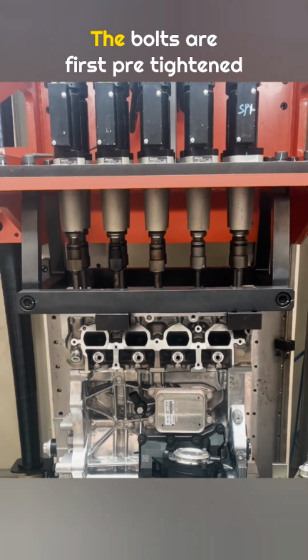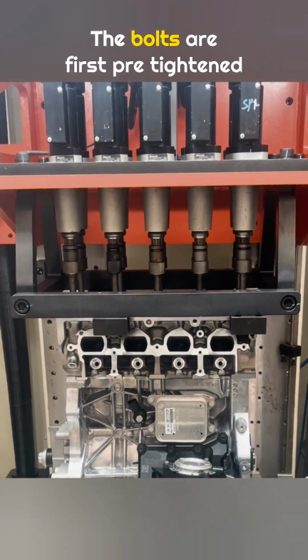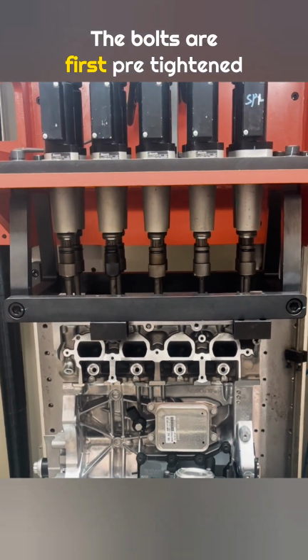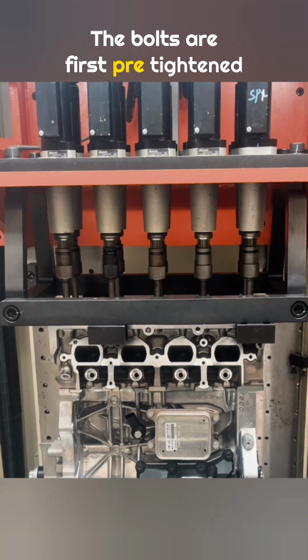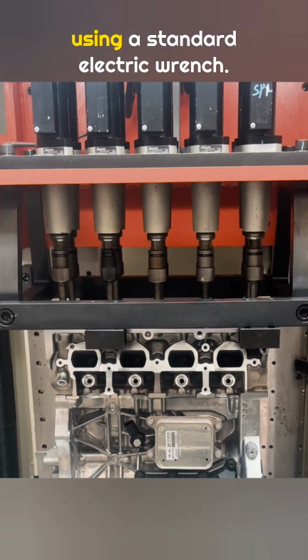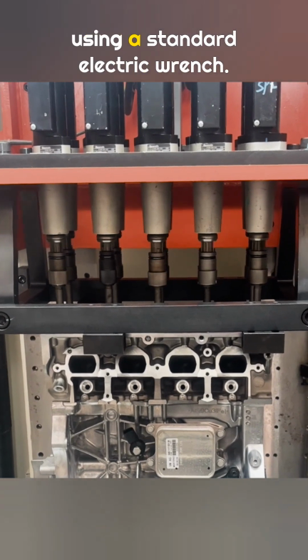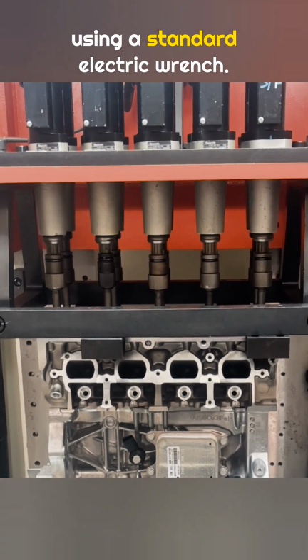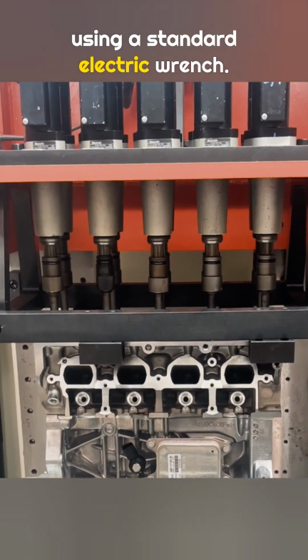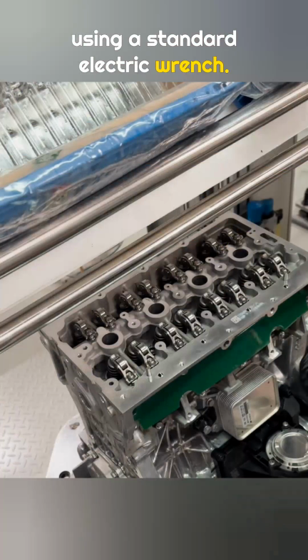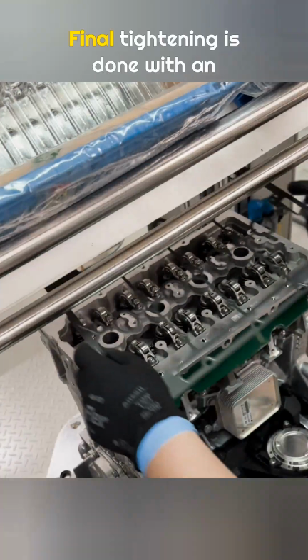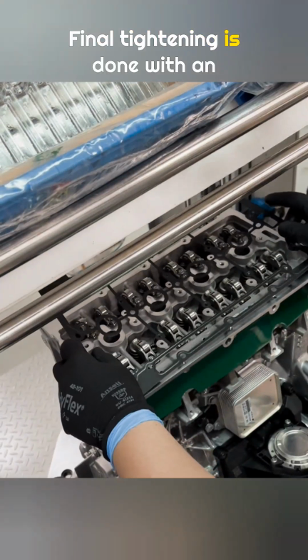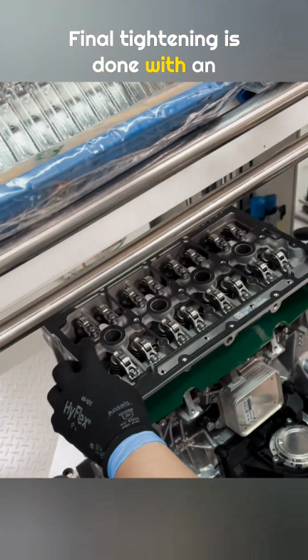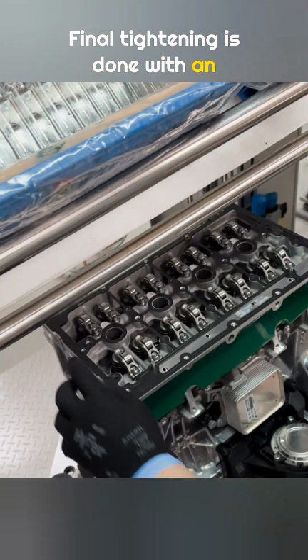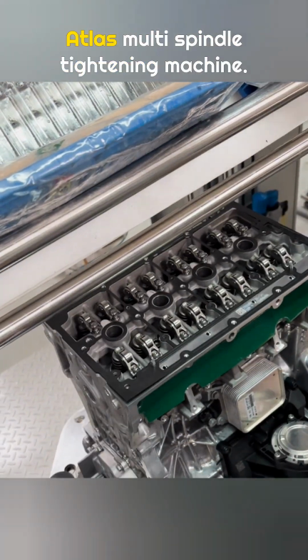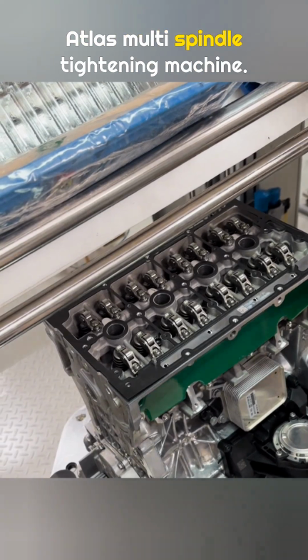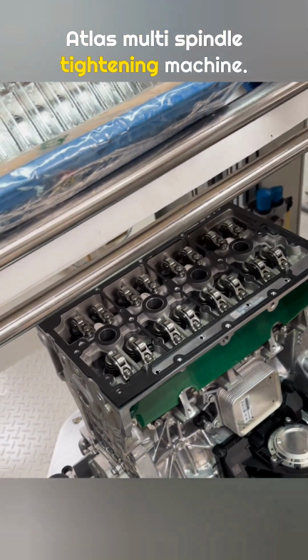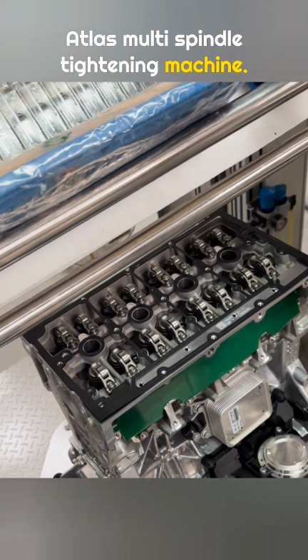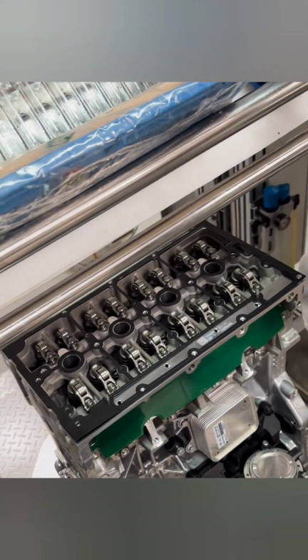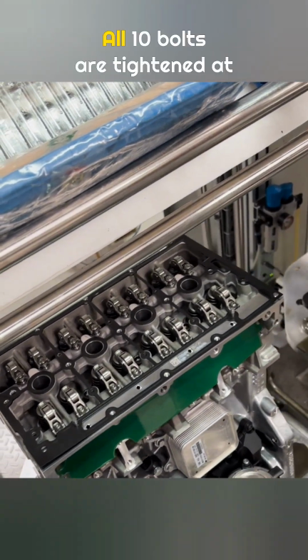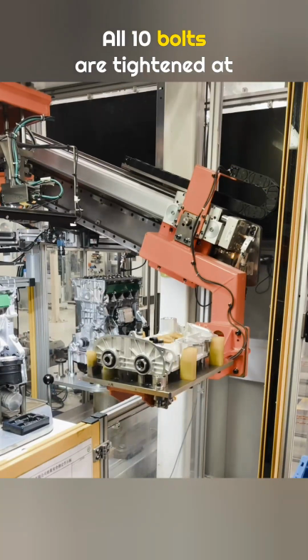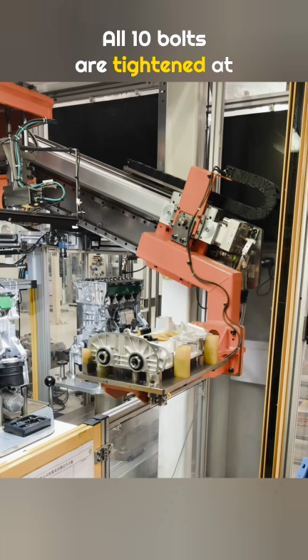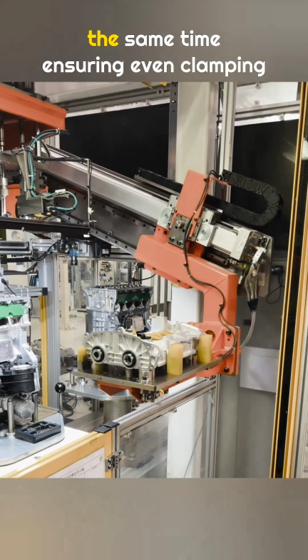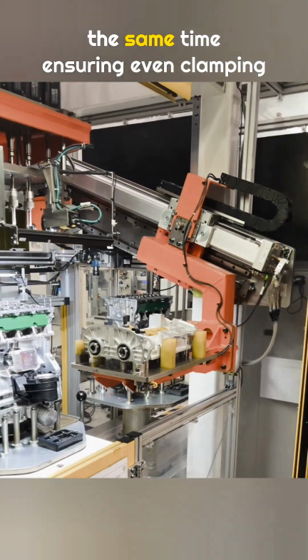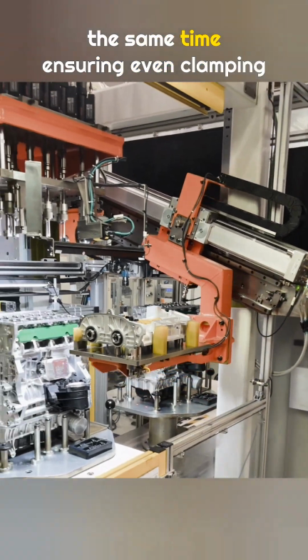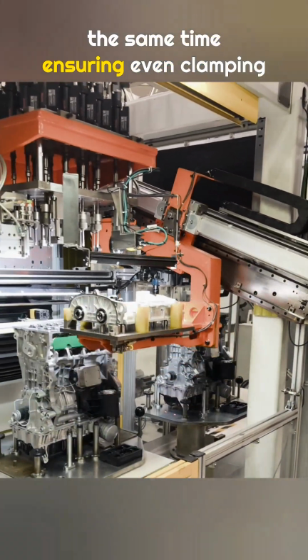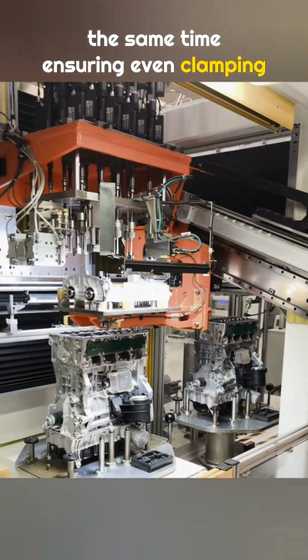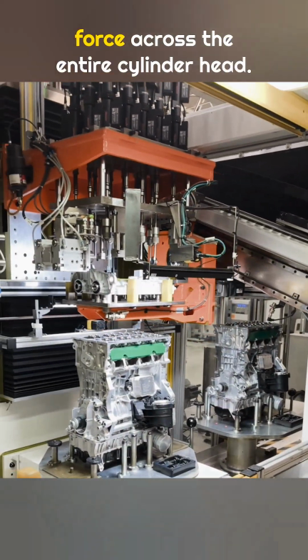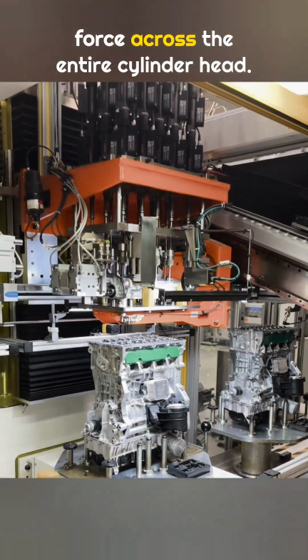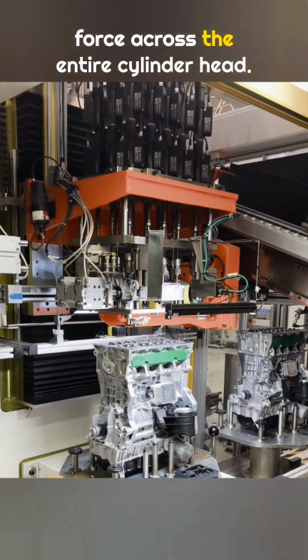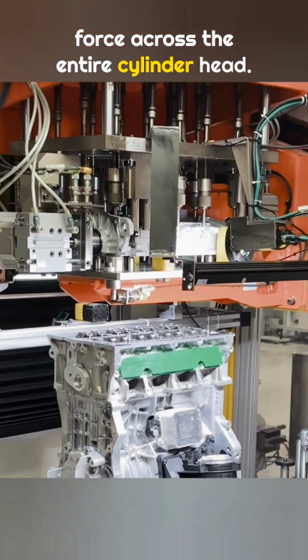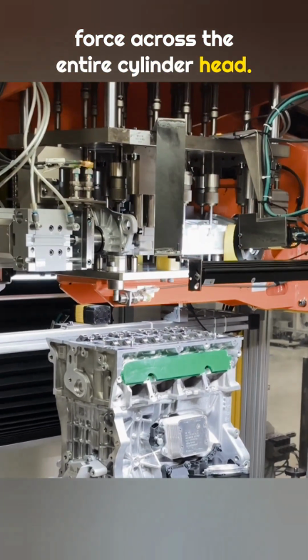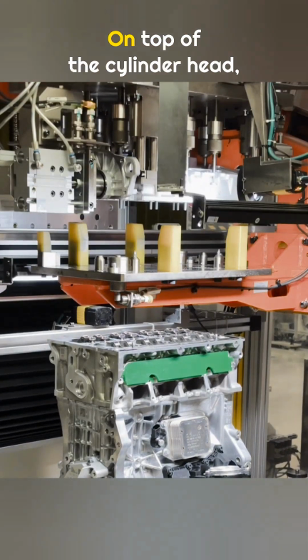The bolts are first pre-tightened using a standard electric wrench. Final tightening is done with an Atlas multi-spindle tightening machine. All 10 bolts are tightened at the same time, ensuring even clamping force across the entire cylinder head.